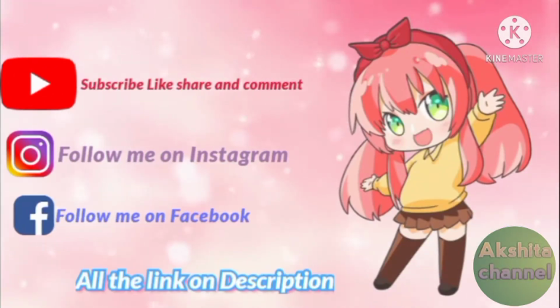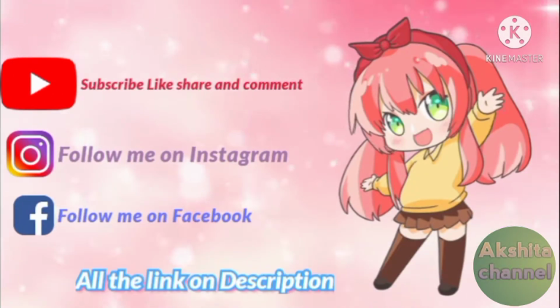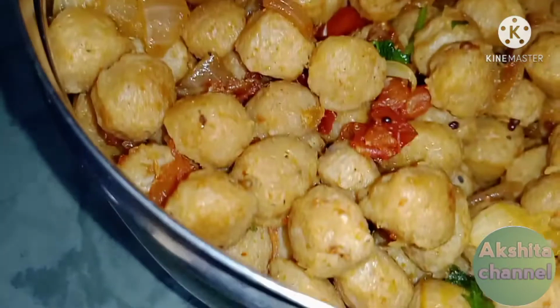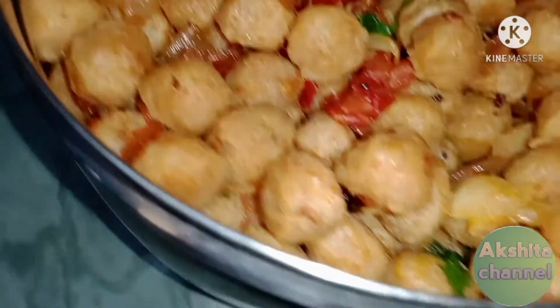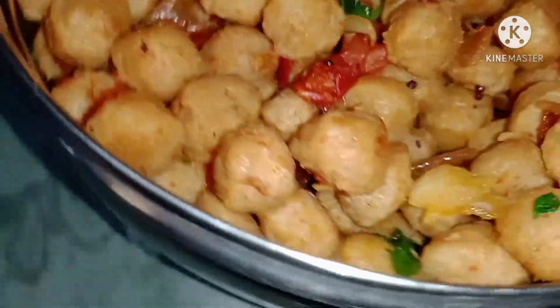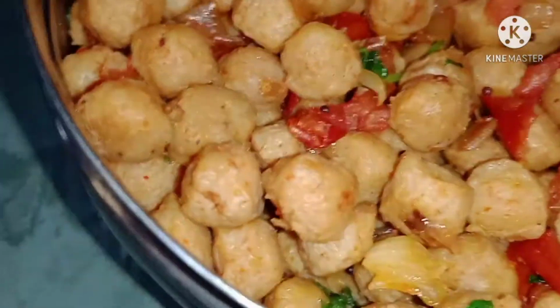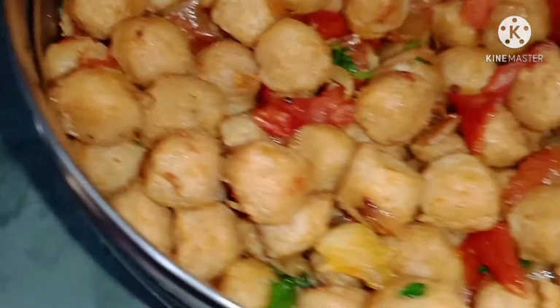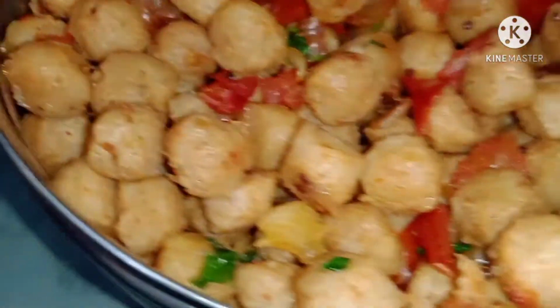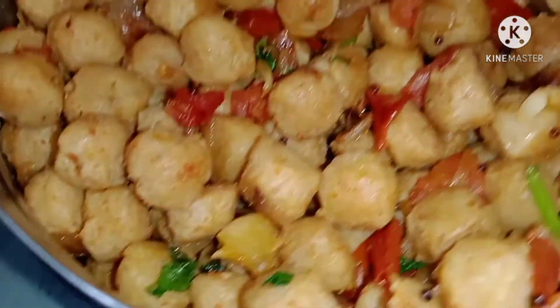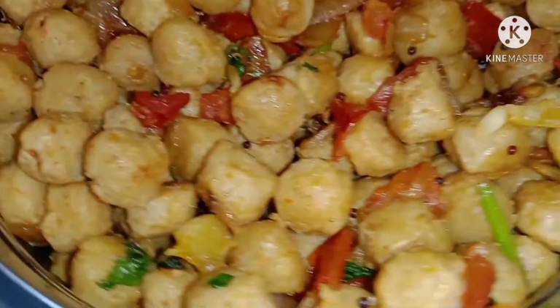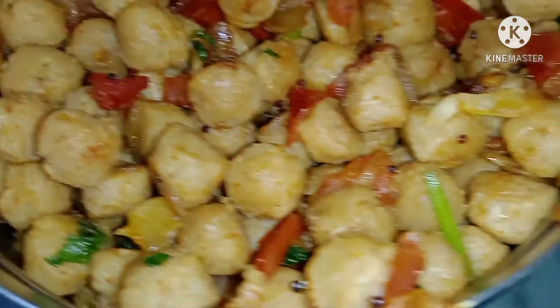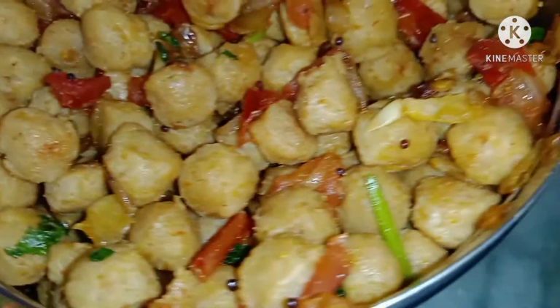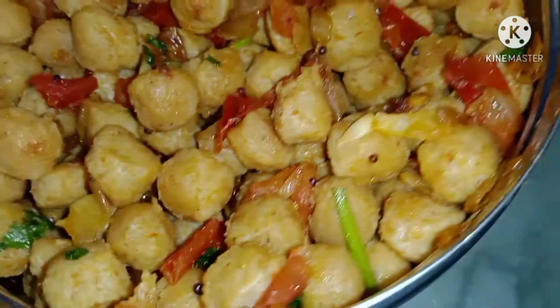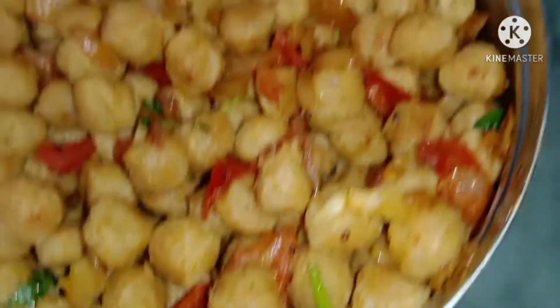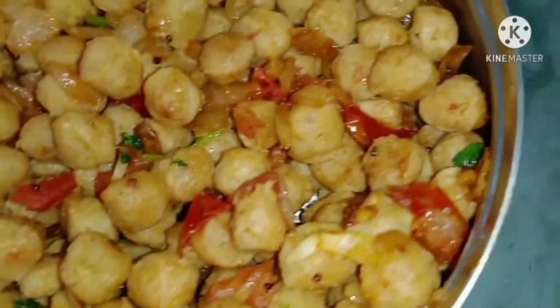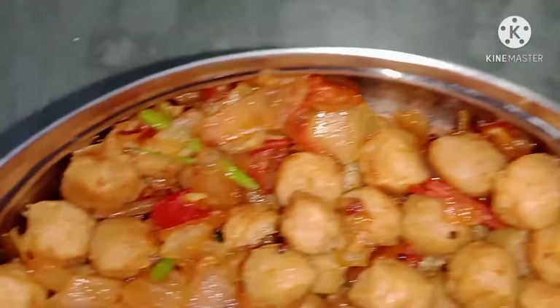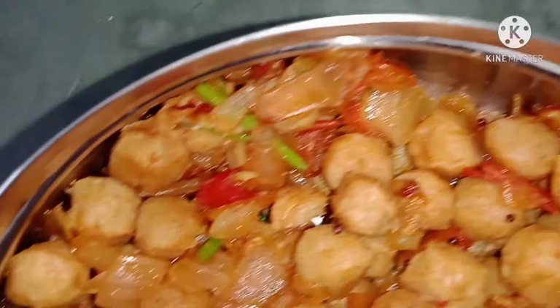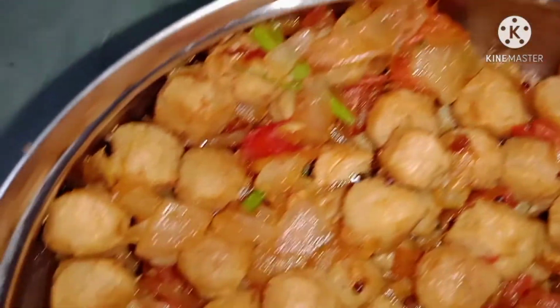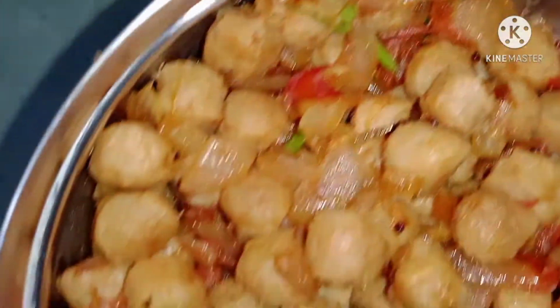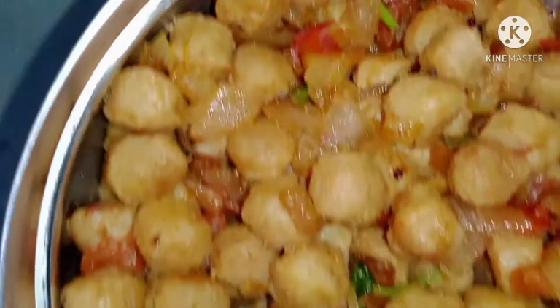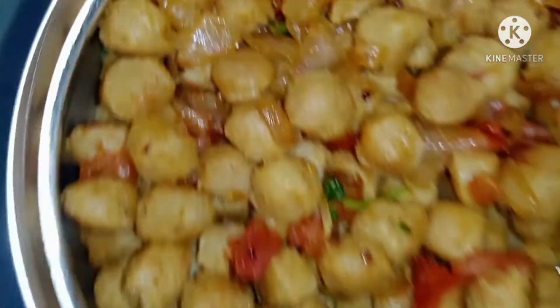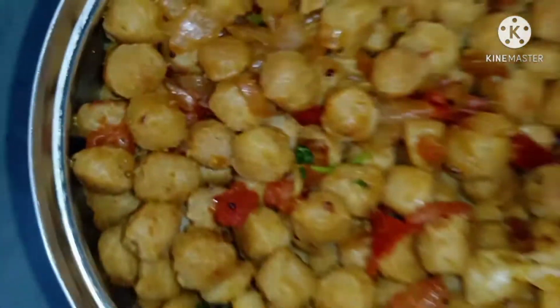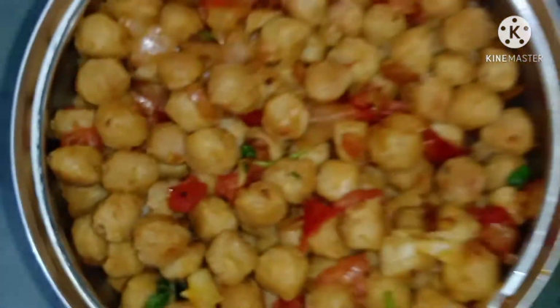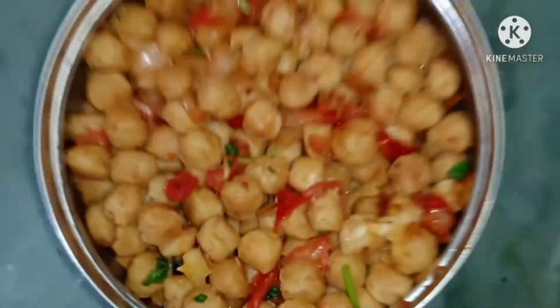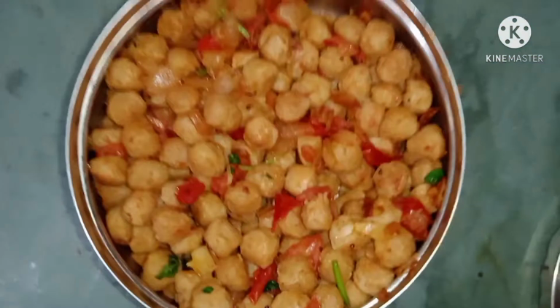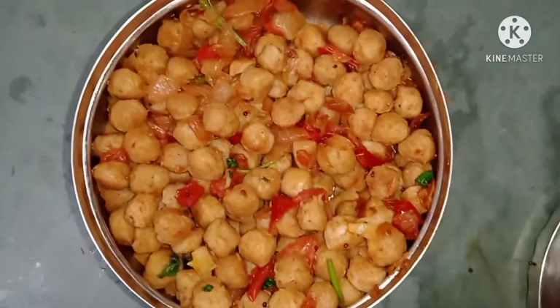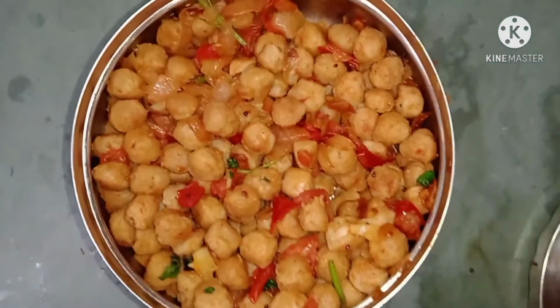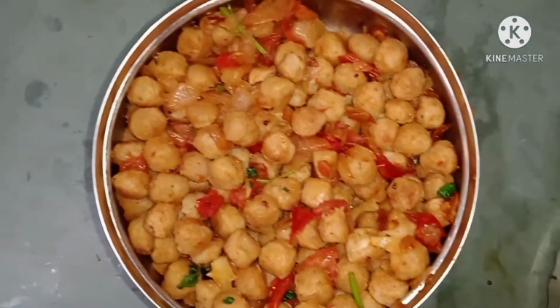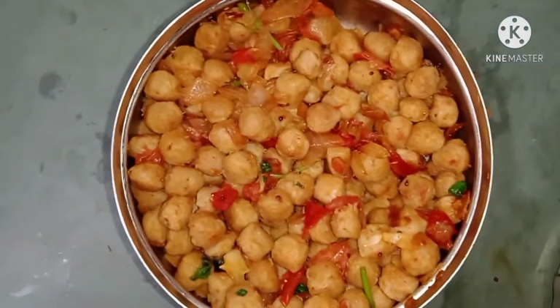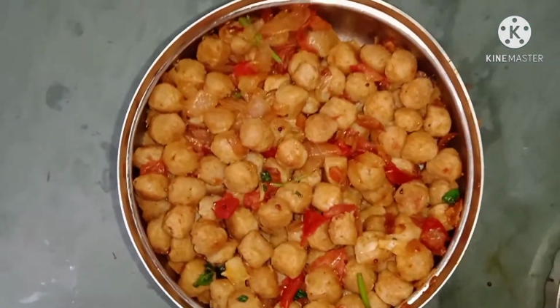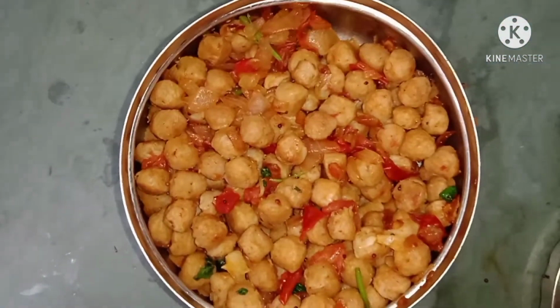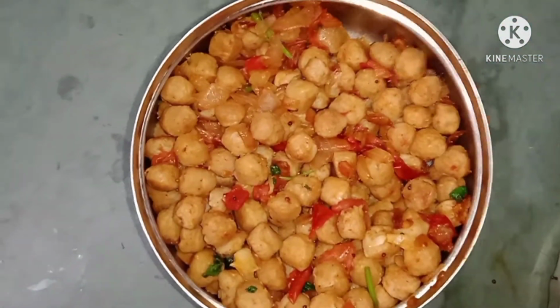Hey guys, welcome to Akshita's channel. I am Akshita. This video will be easy to do in 5 minutes.